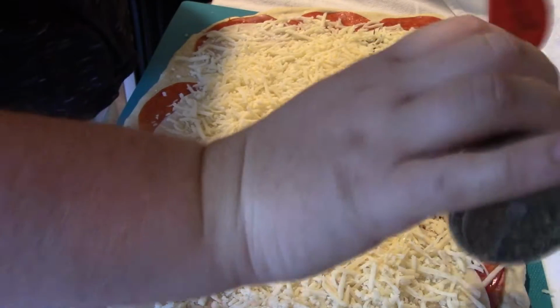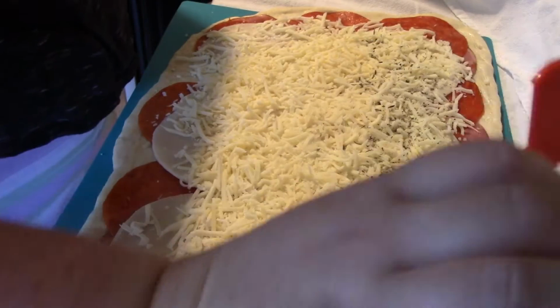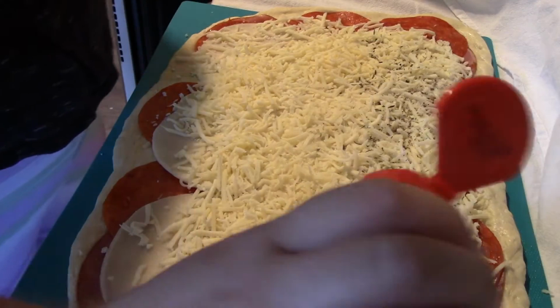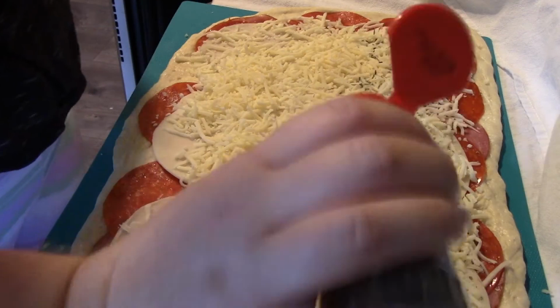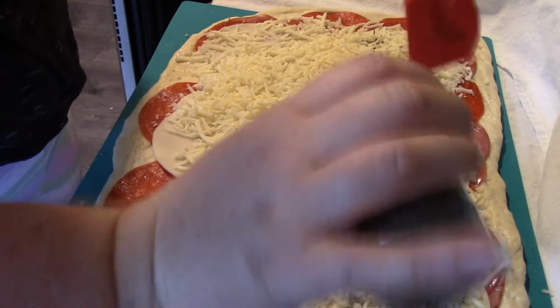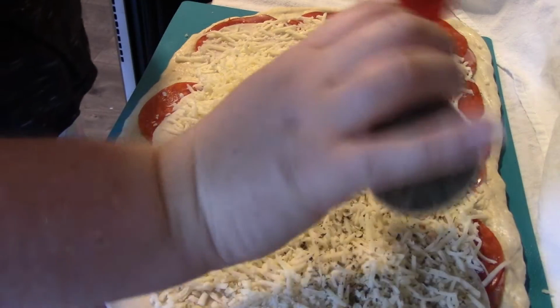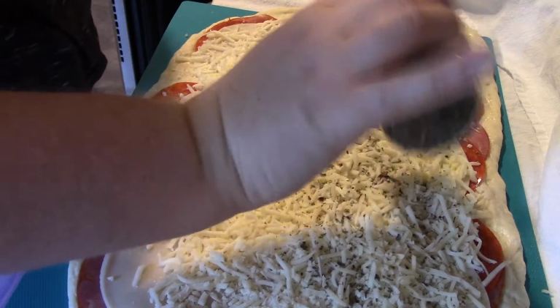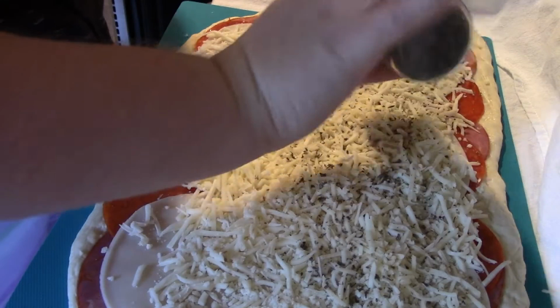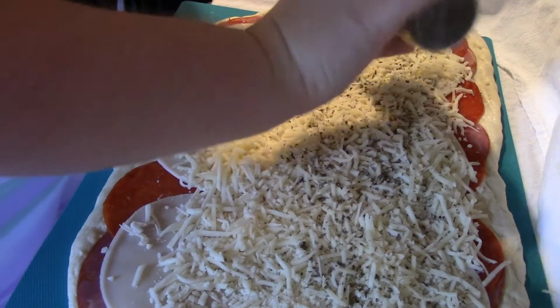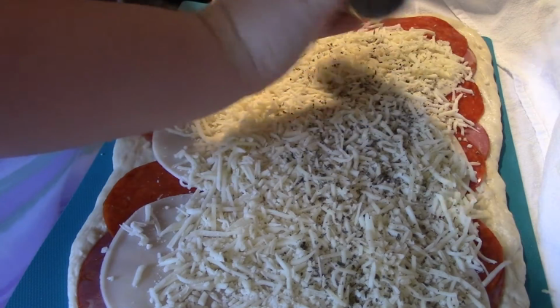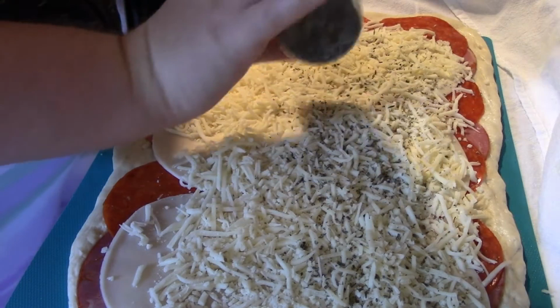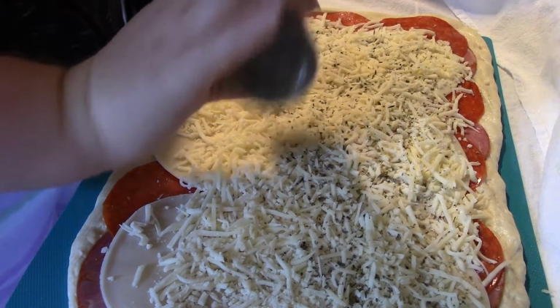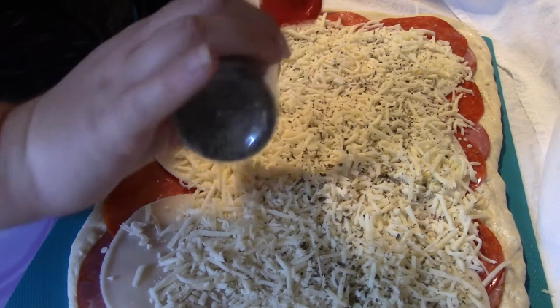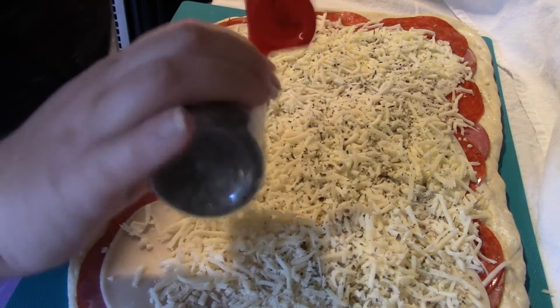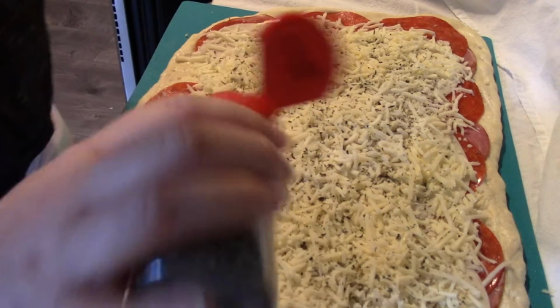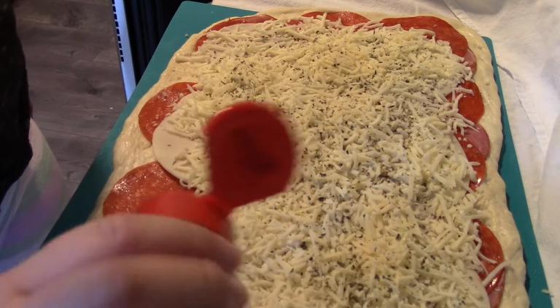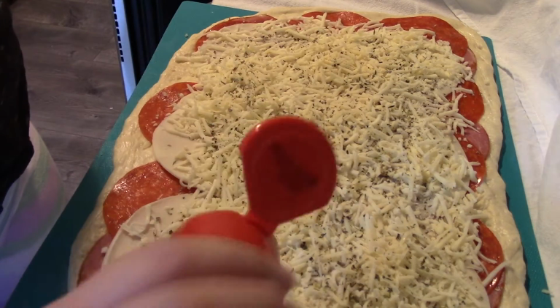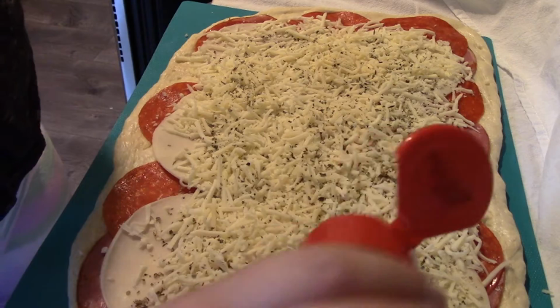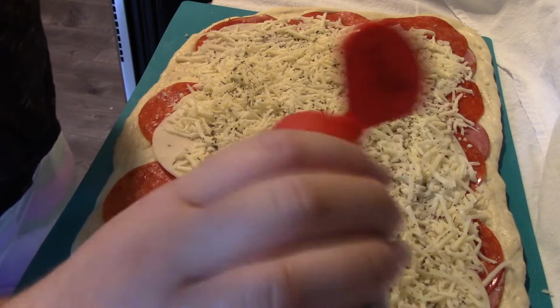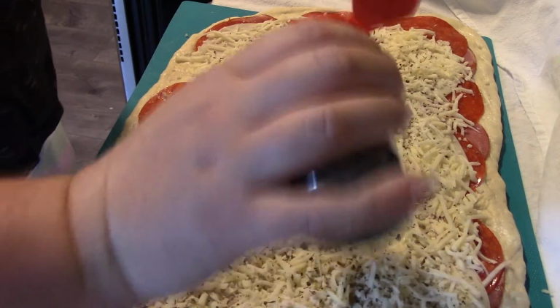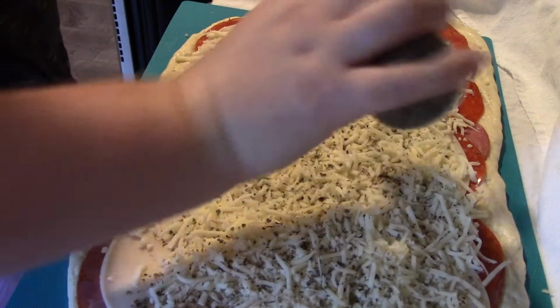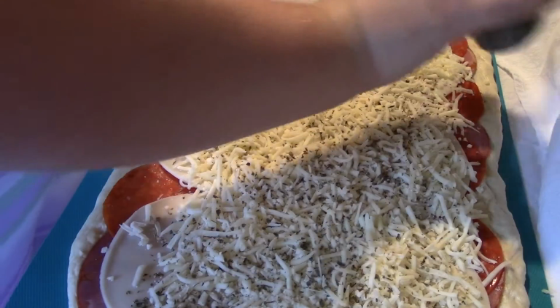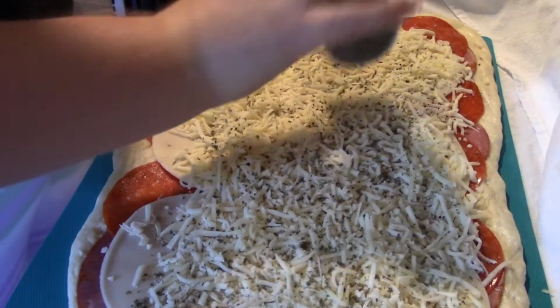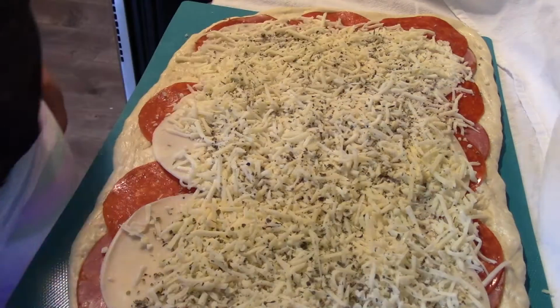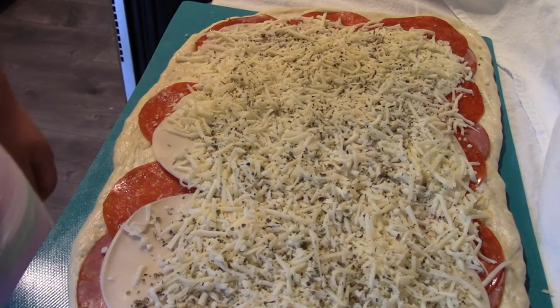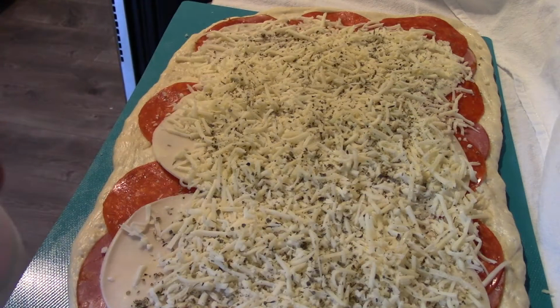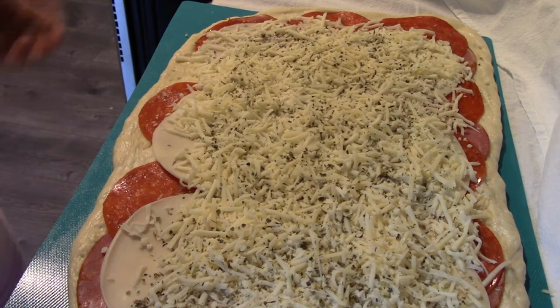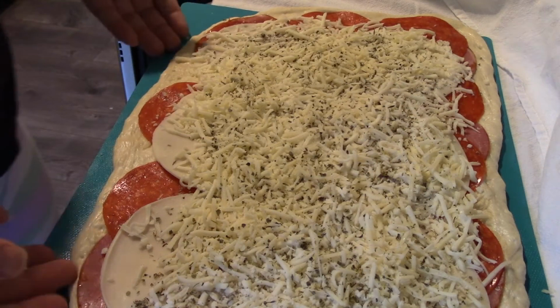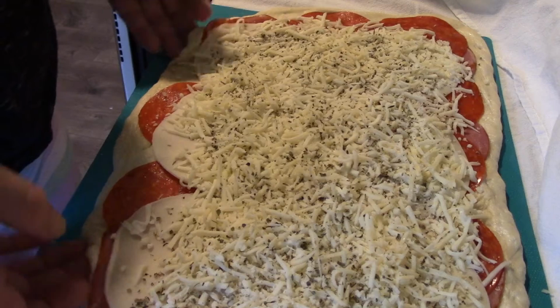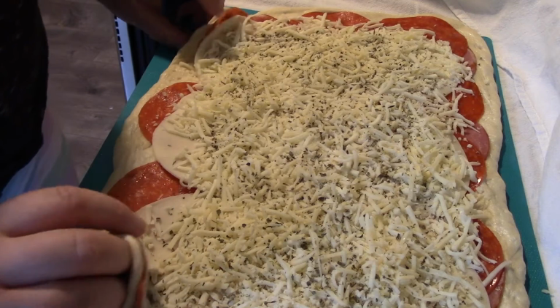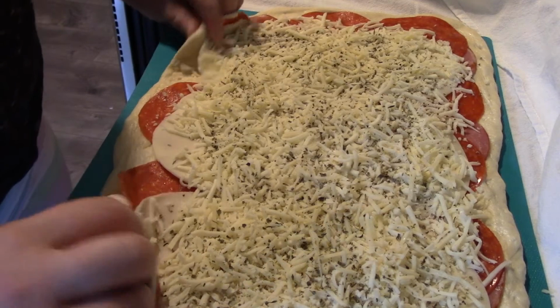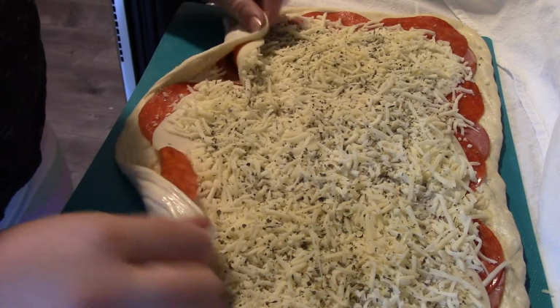This is great for special occasions, appetizers, game nights, or having company over. It is just a great quick thing that you can throw together — especially if you're not doing any slicing and dicing — and then you just roll this all up and put it in the oven.